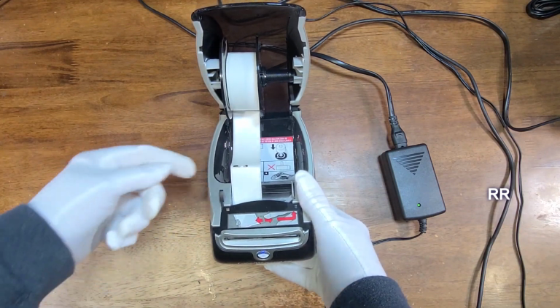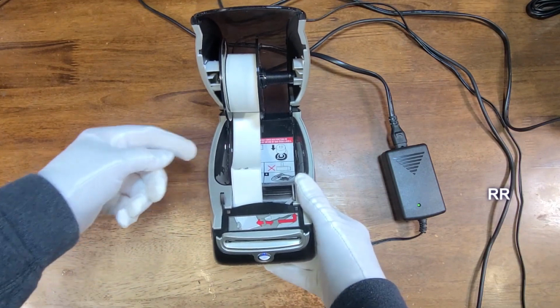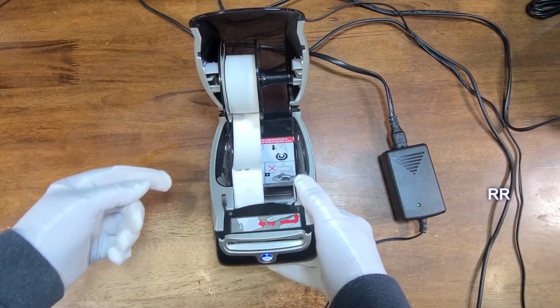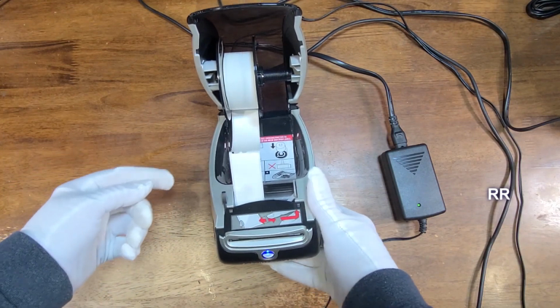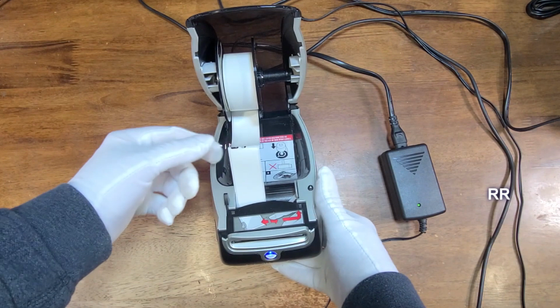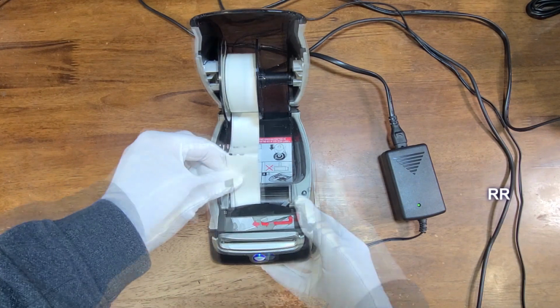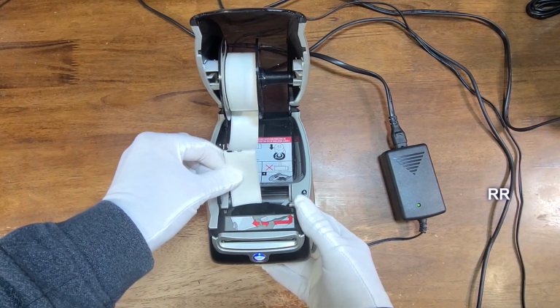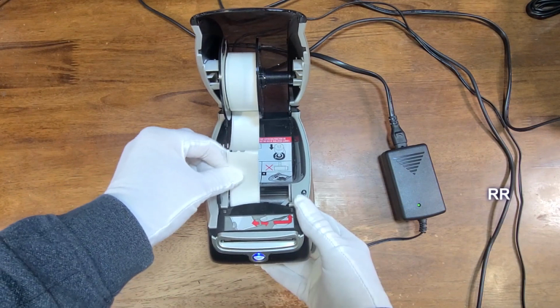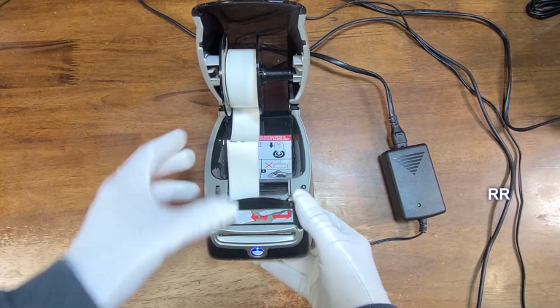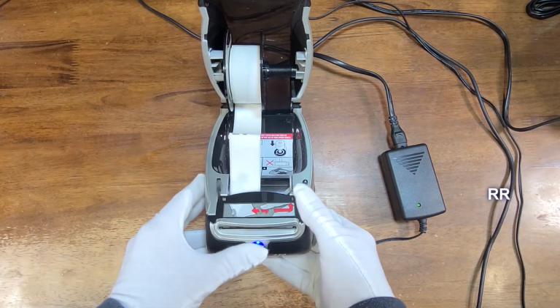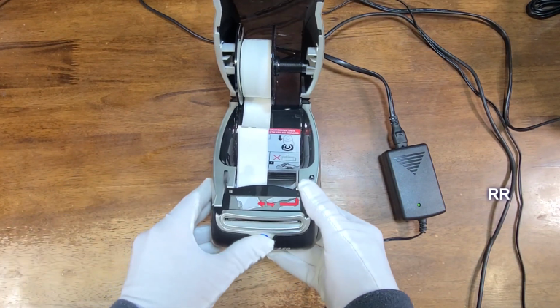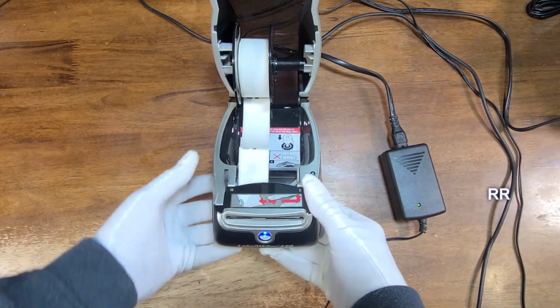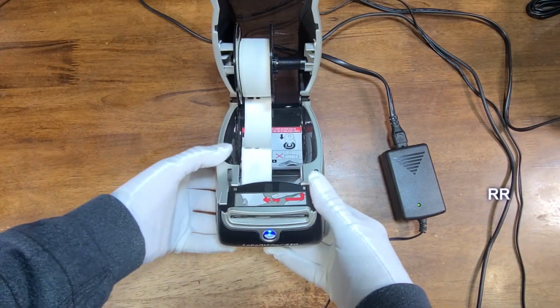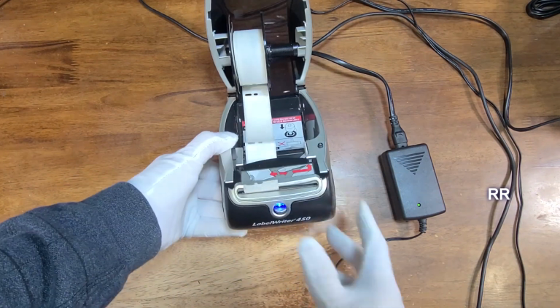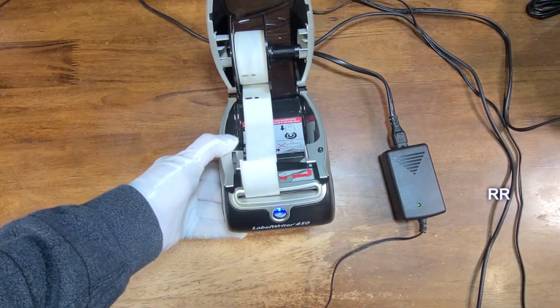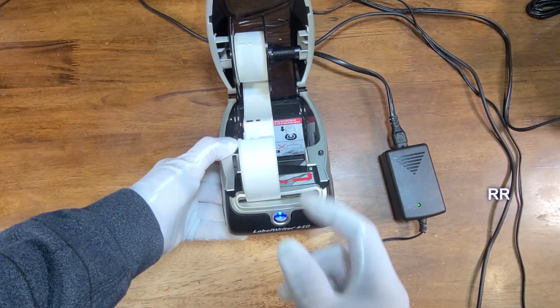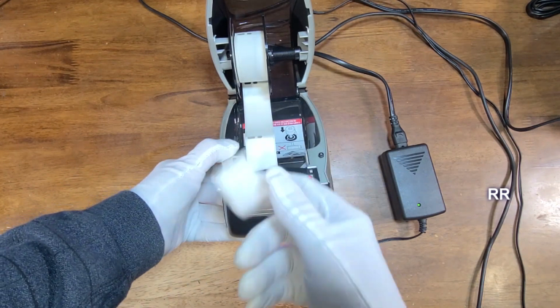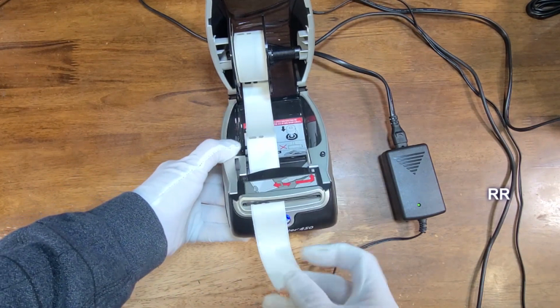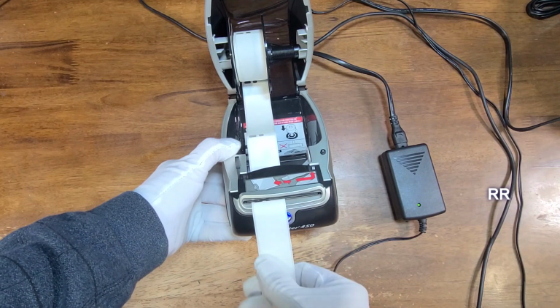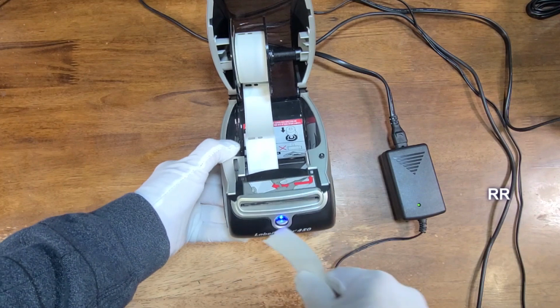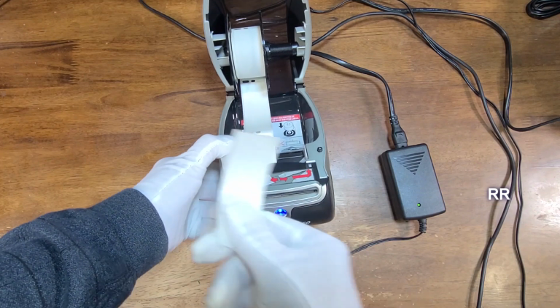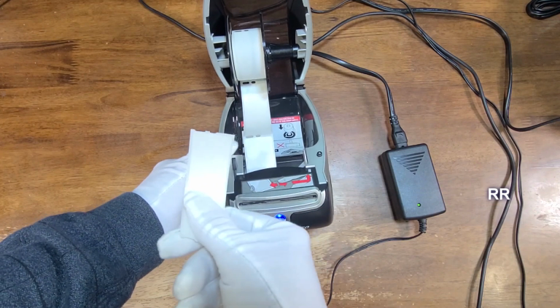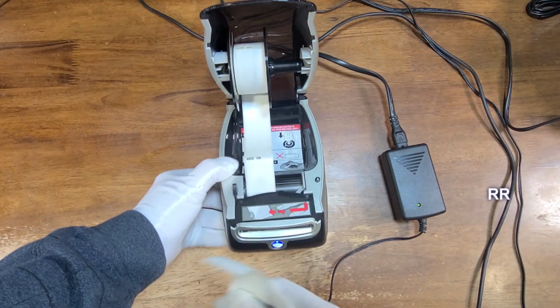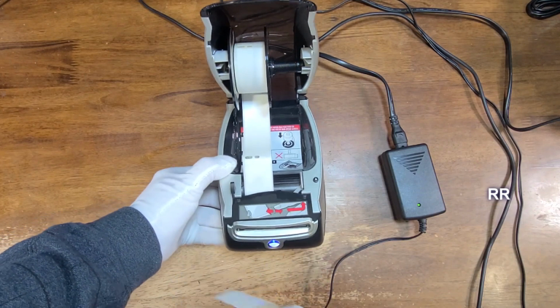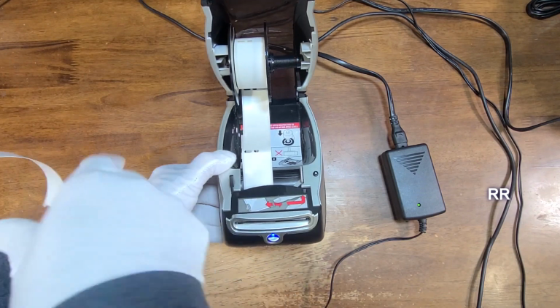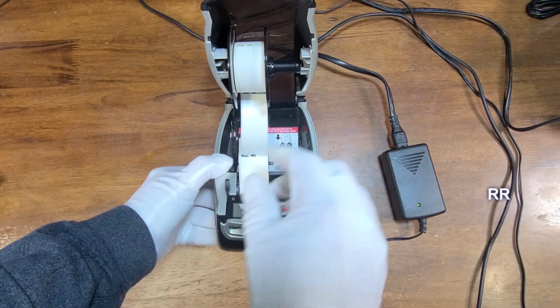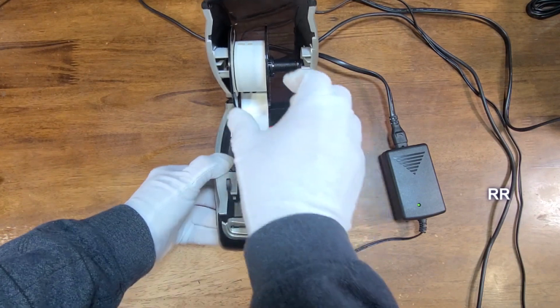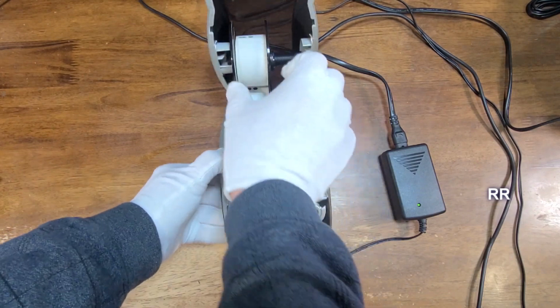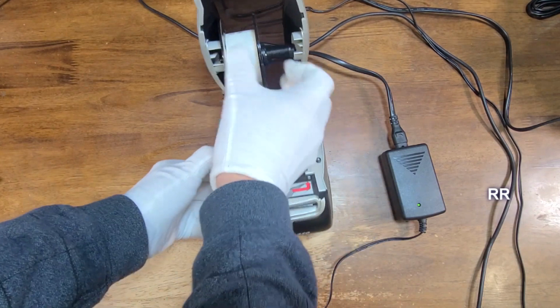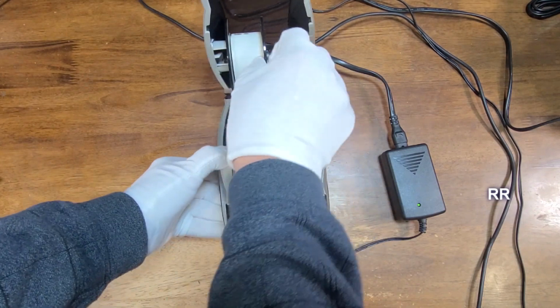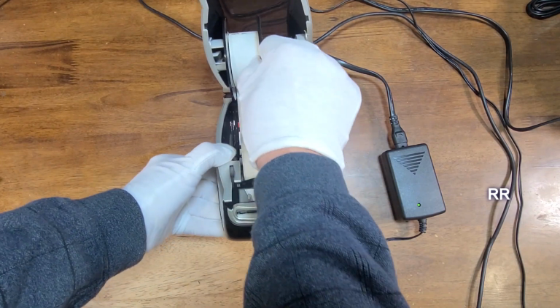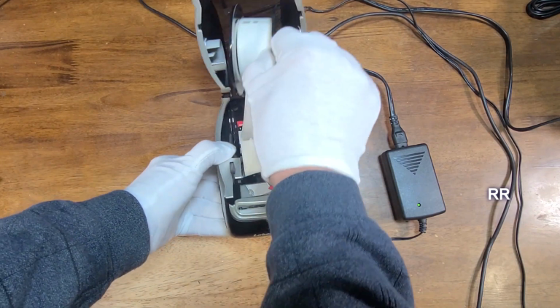The small labels feed automatically, print thermally, and spit out at 51 a minute. It's really easy to load: get it set into place, press the blue button and it loads, press it again, and it's easy to tear off — you've got a printed thermal label.